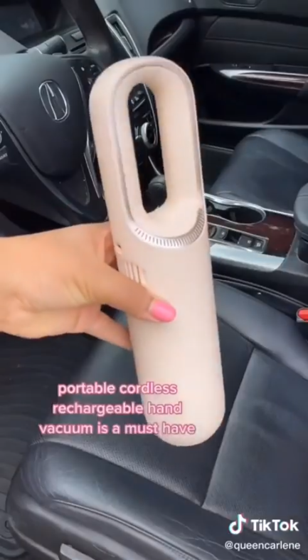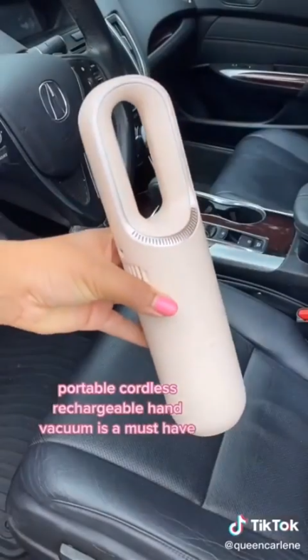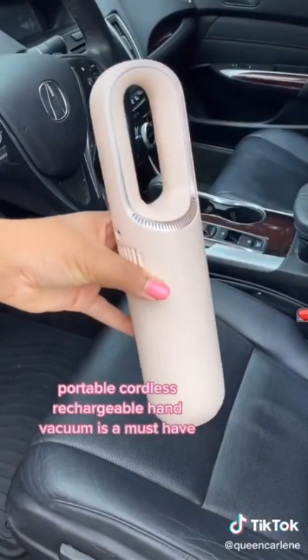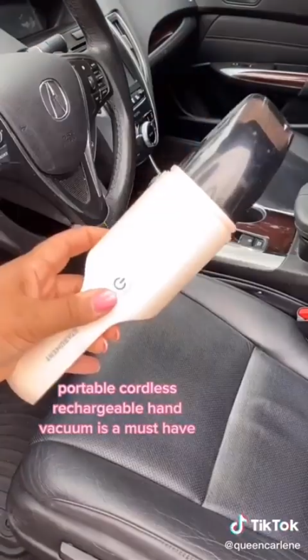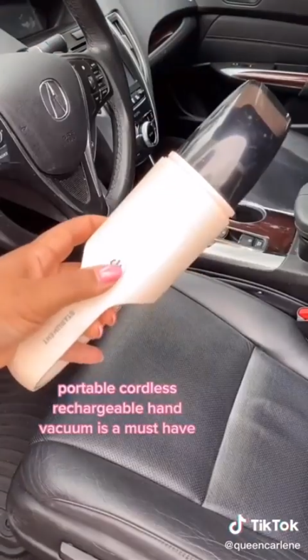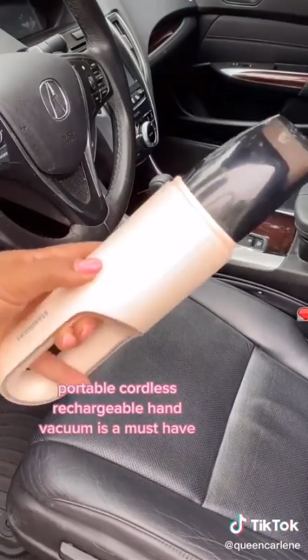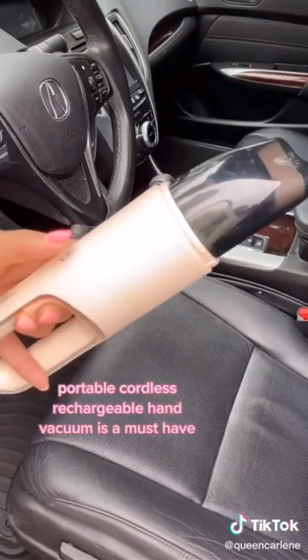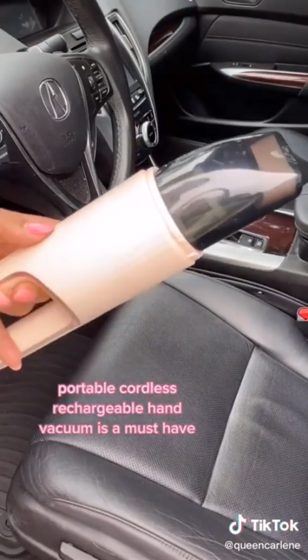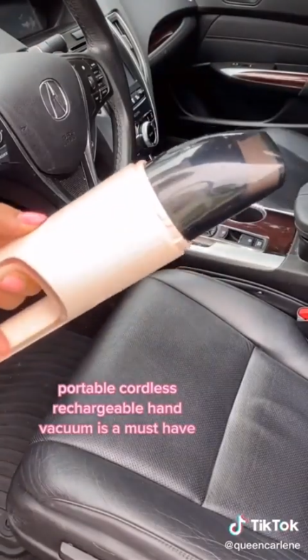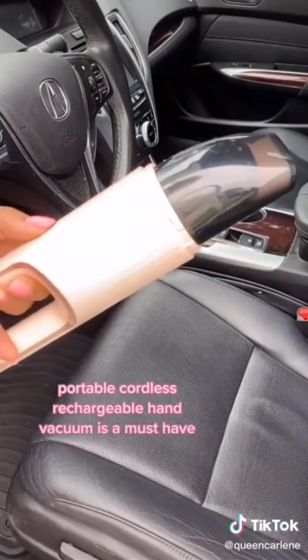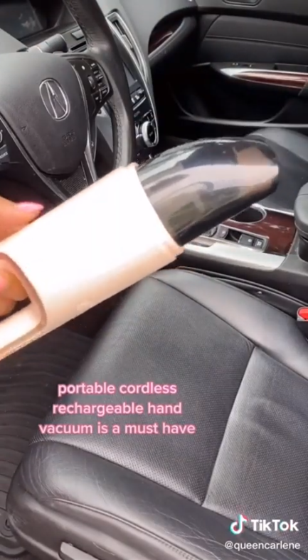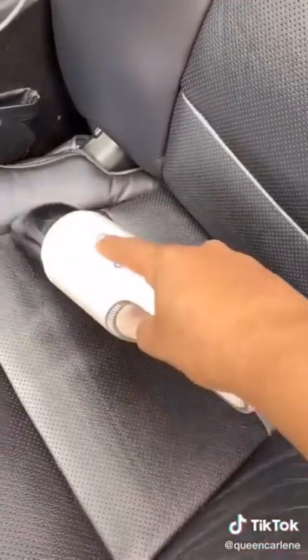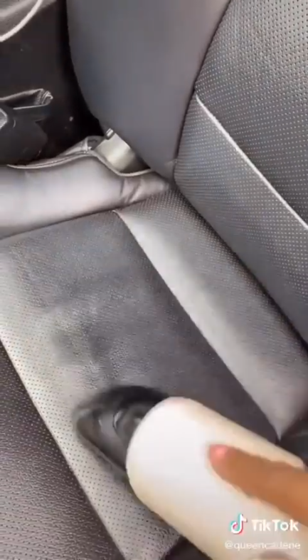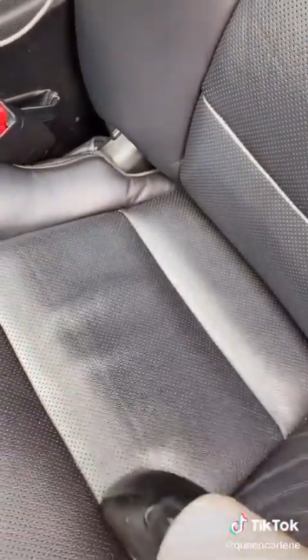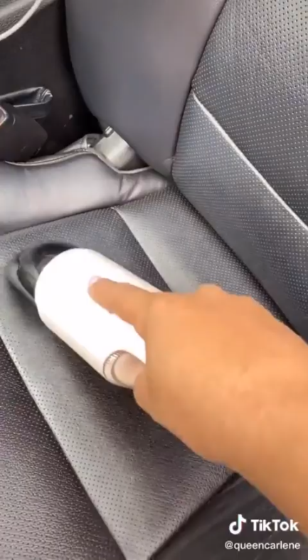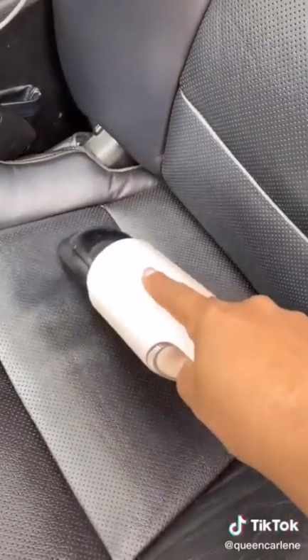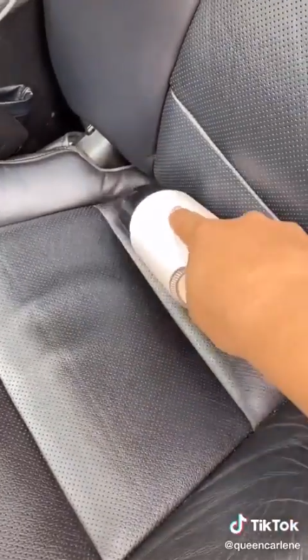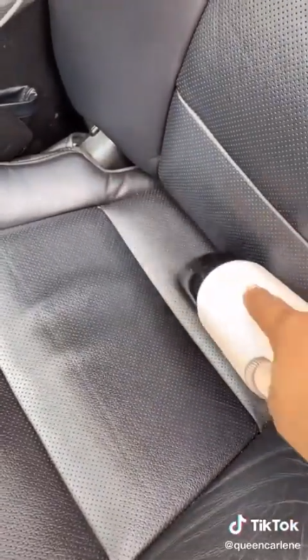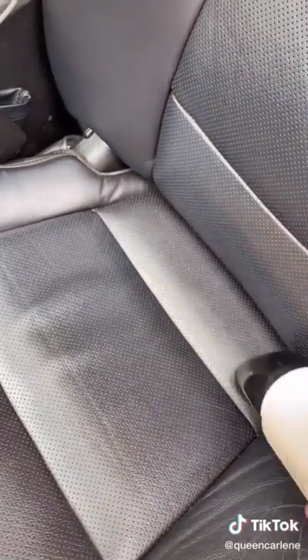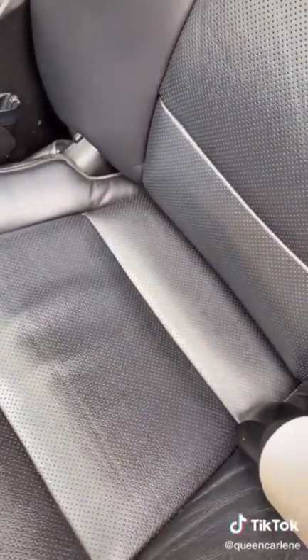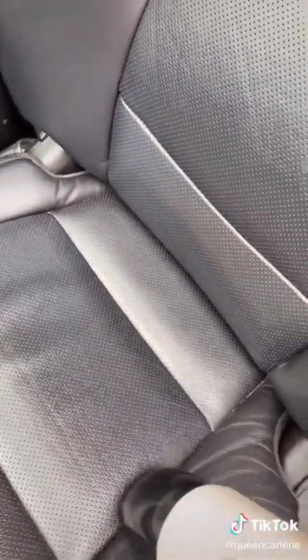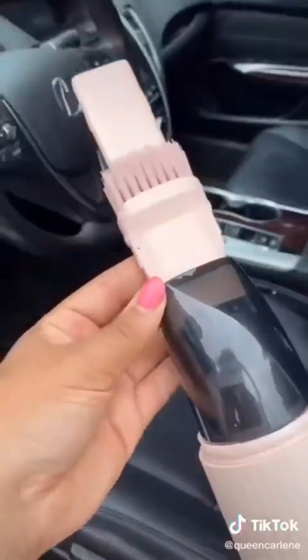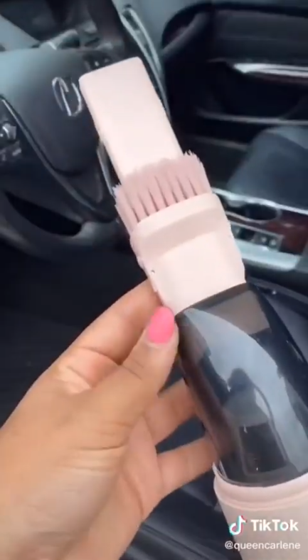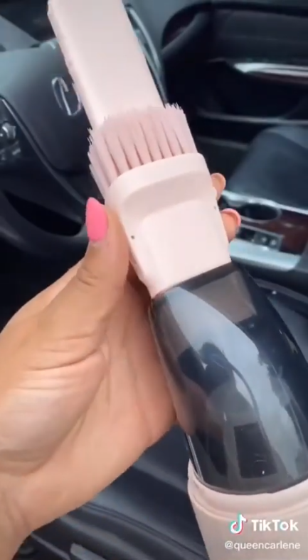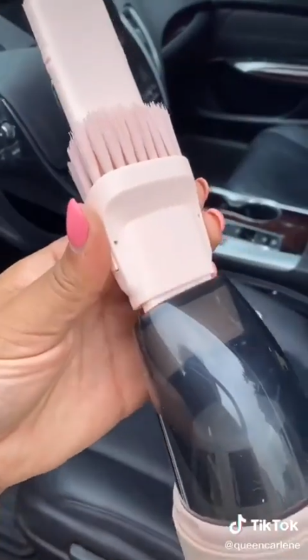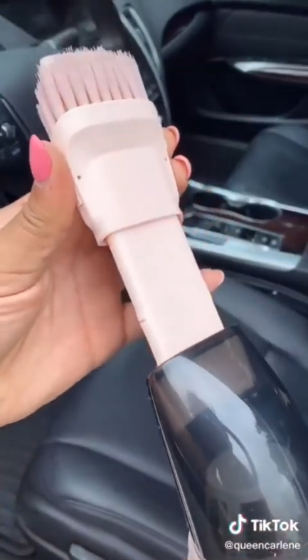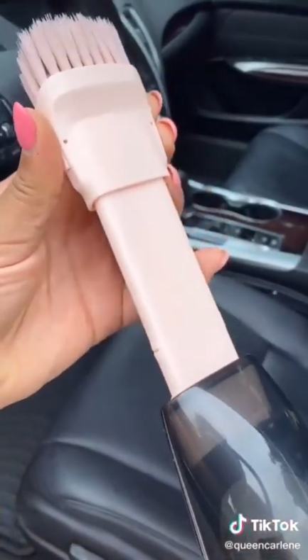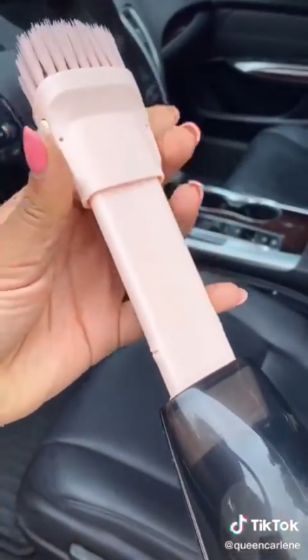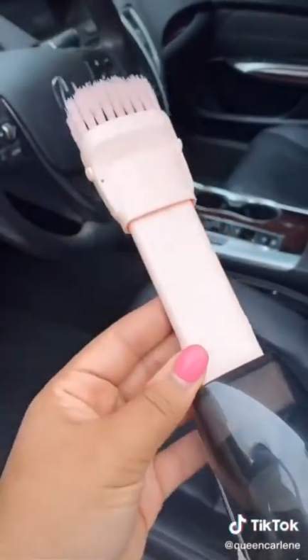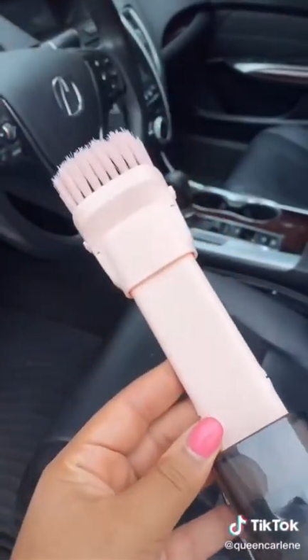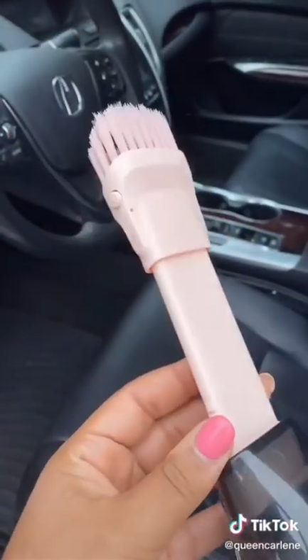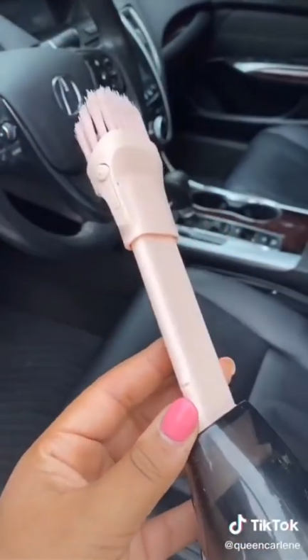This portable hand vacuum is rechargeable and cordless, so it can go anywhere. It's perfect for pet hair, dirt, sand, and so much more. It even has attachments to get into those hard-to-reach places.